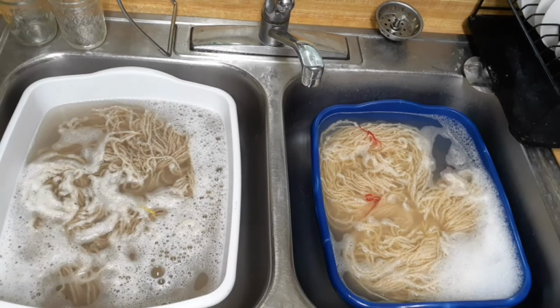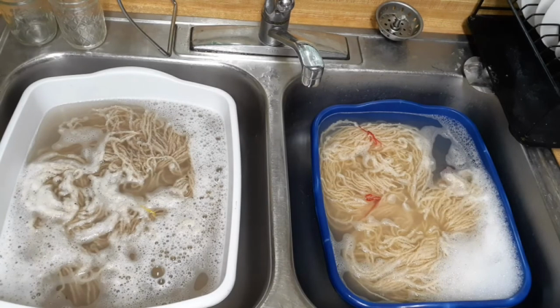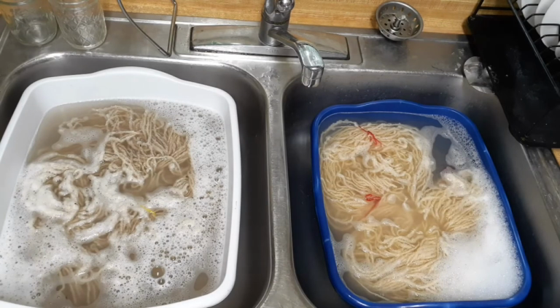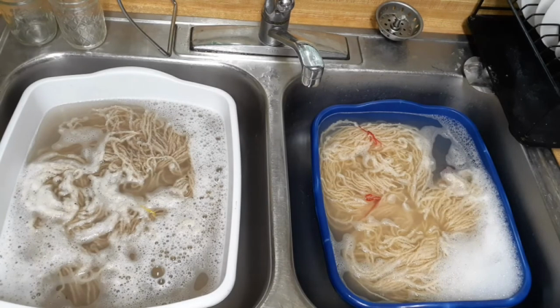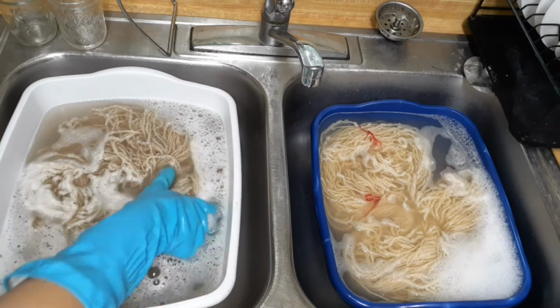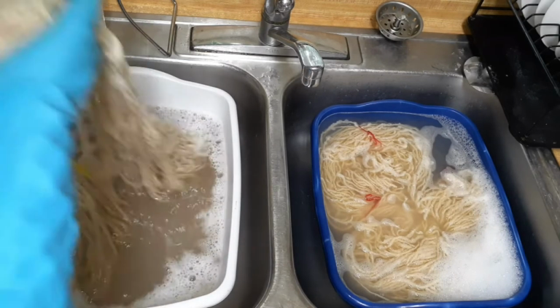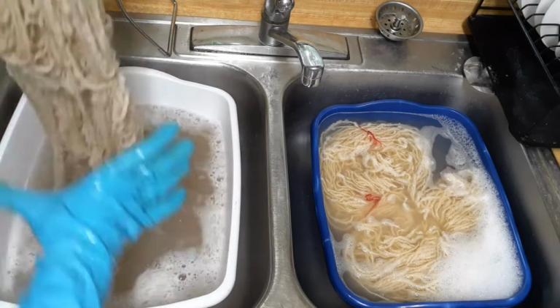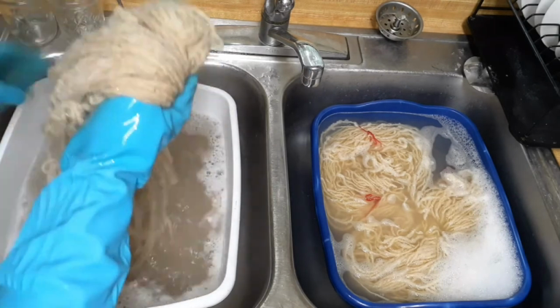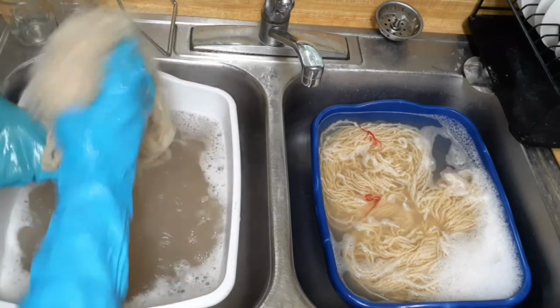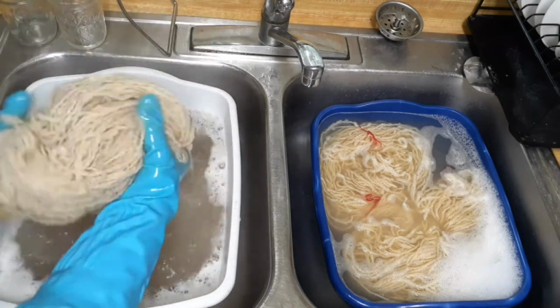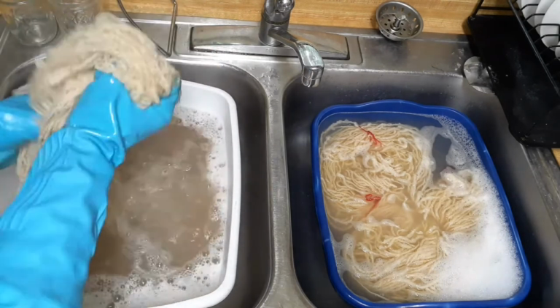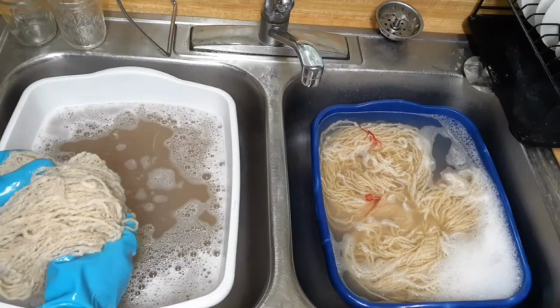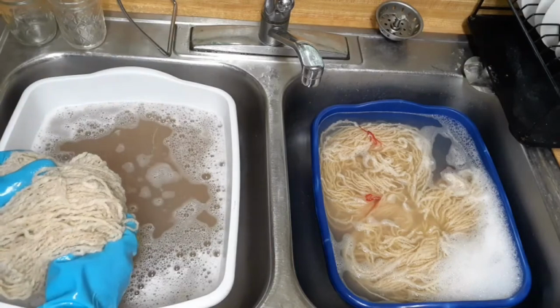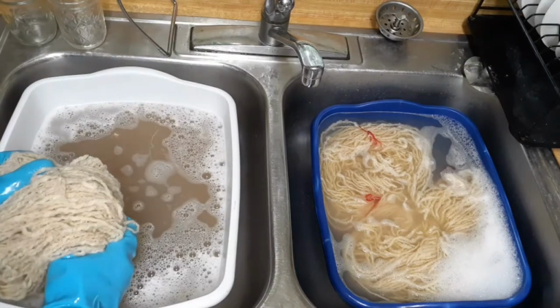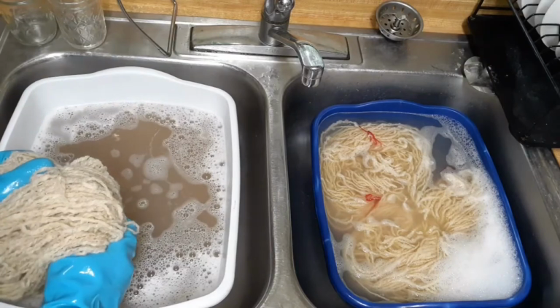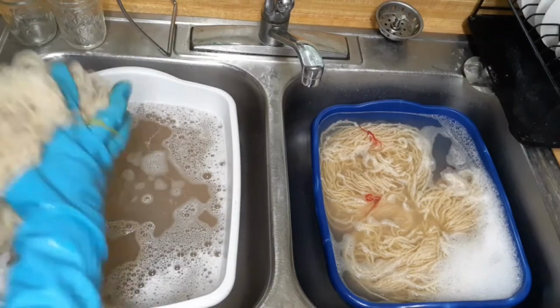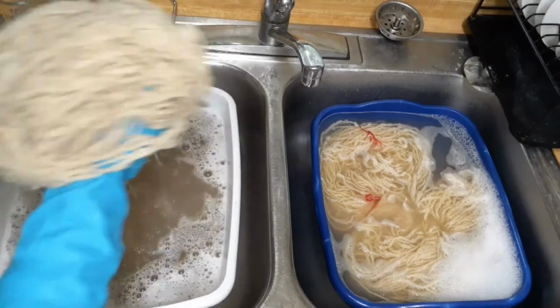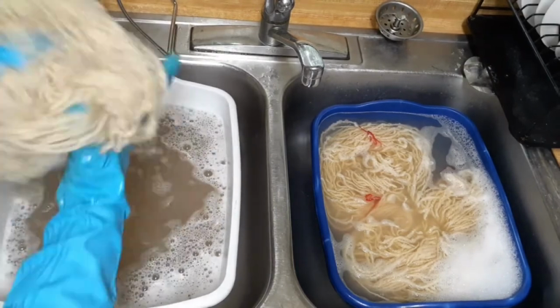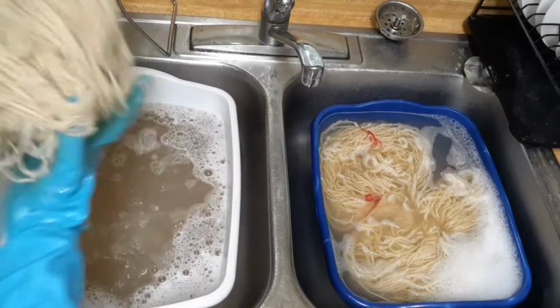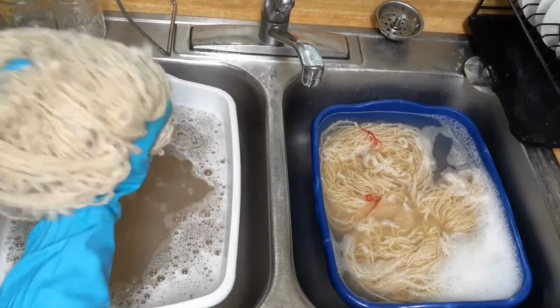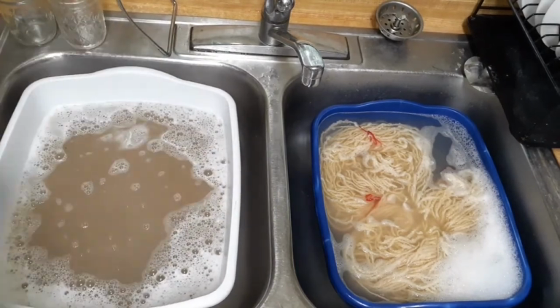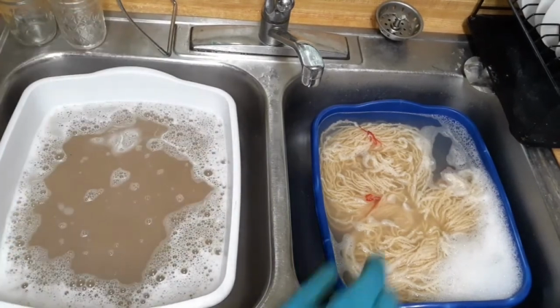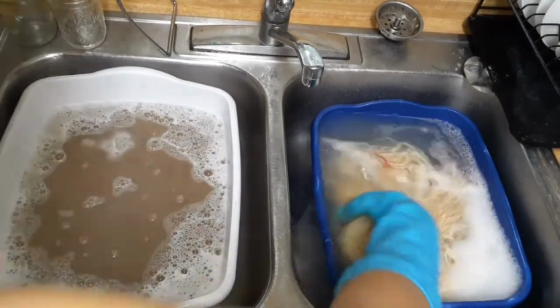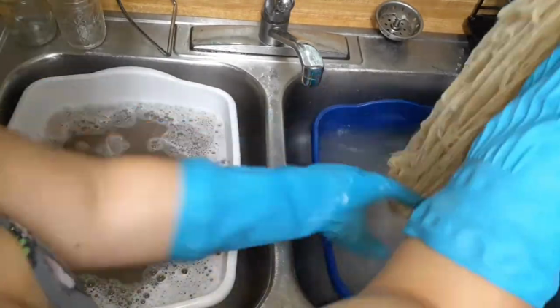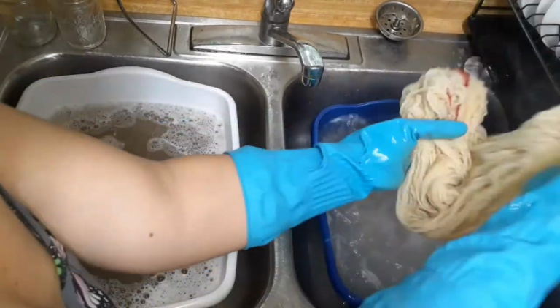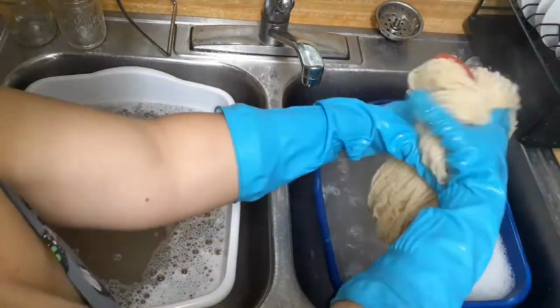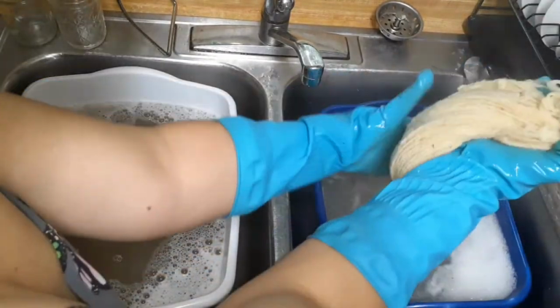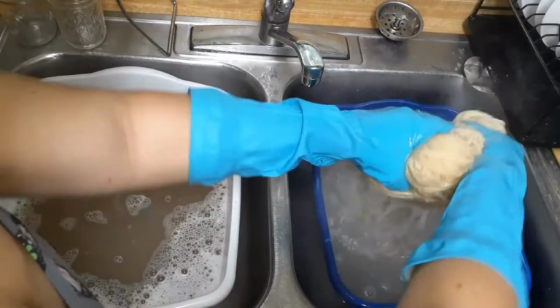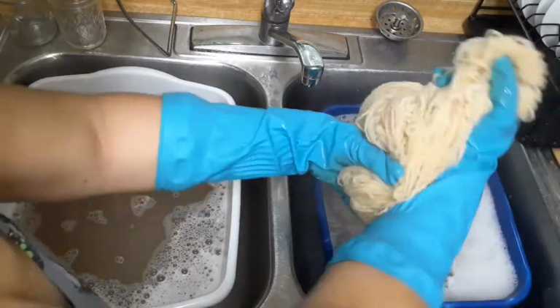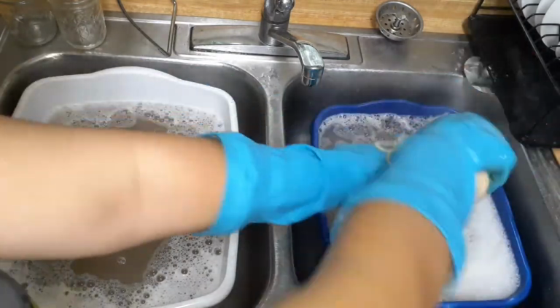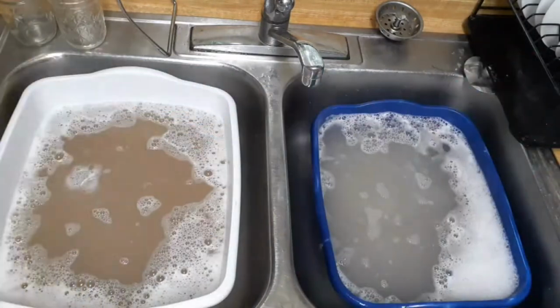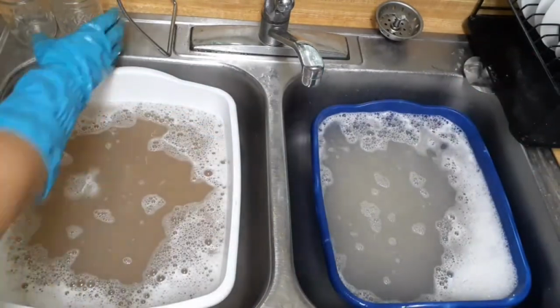You might think this would cause felting, but since it's a plied yarn I really wasn't too worried about it and I wasn't overly rough. I didn't agitate aggressively — I just moved it around a lot.